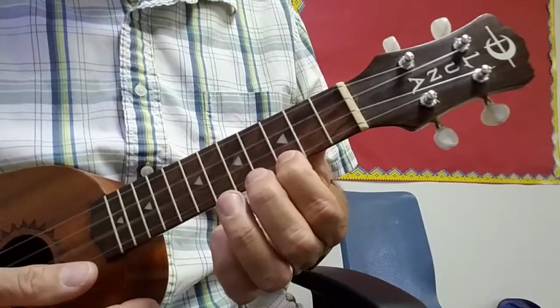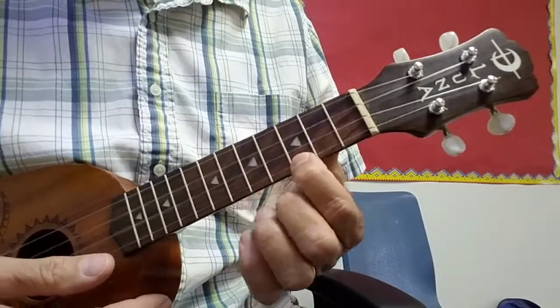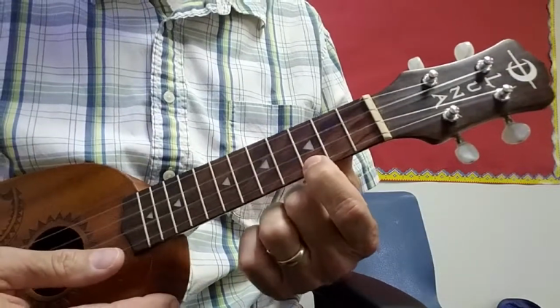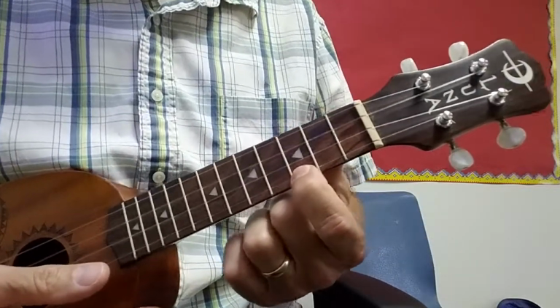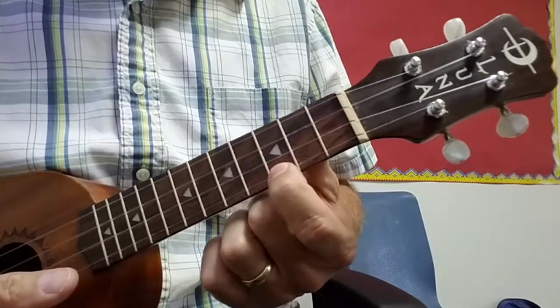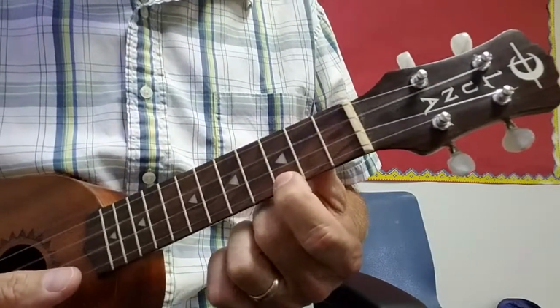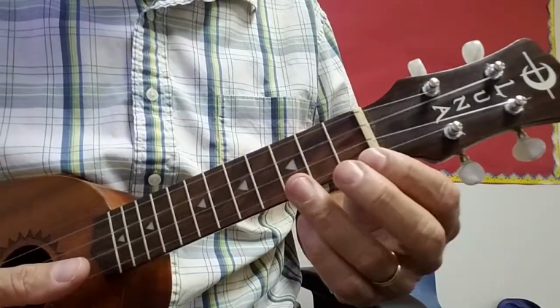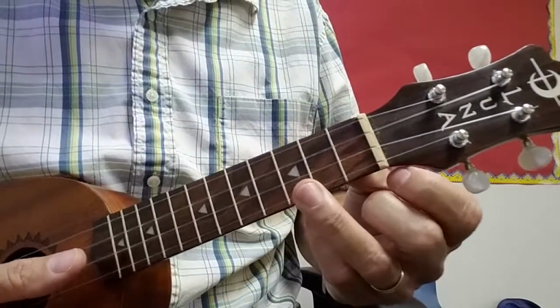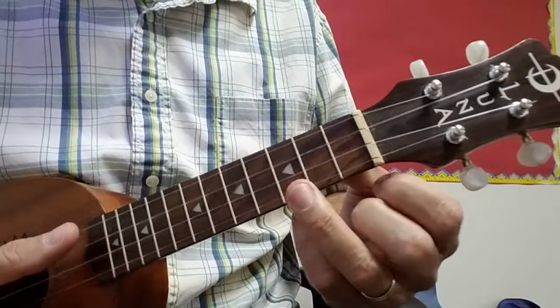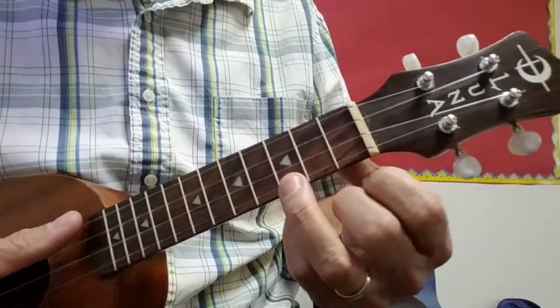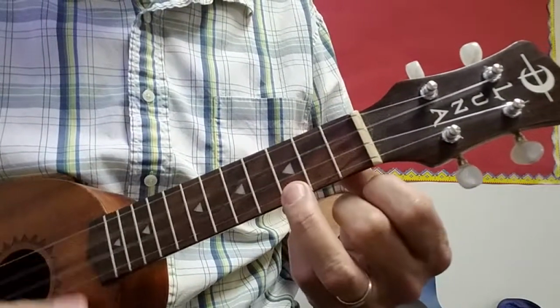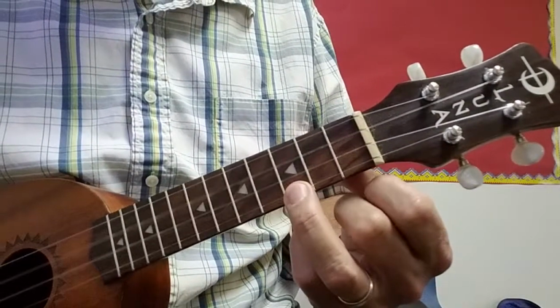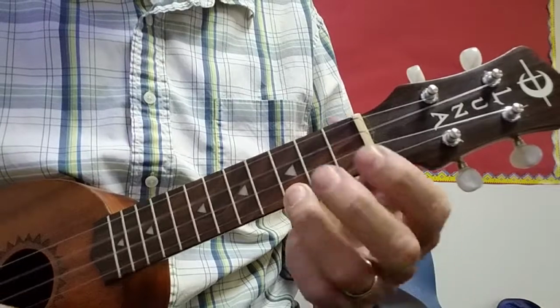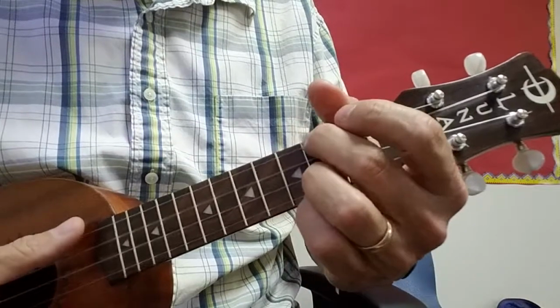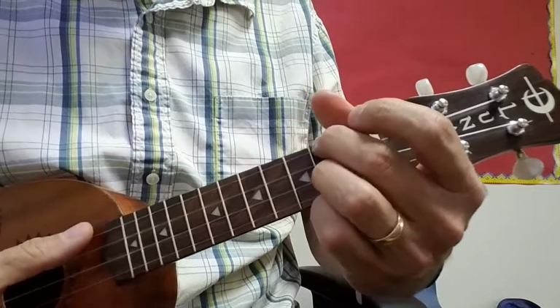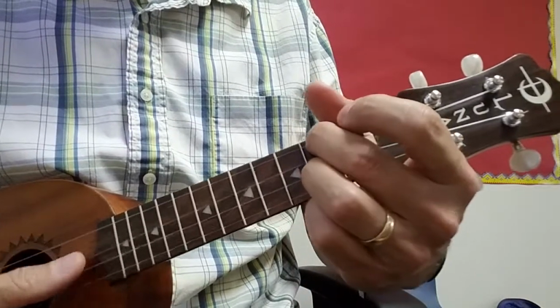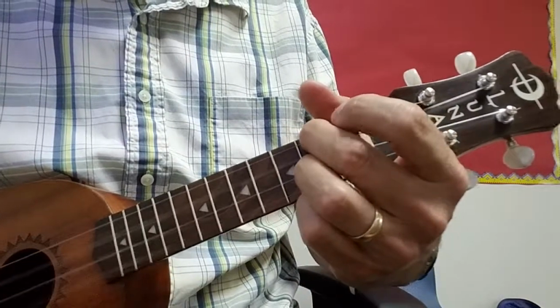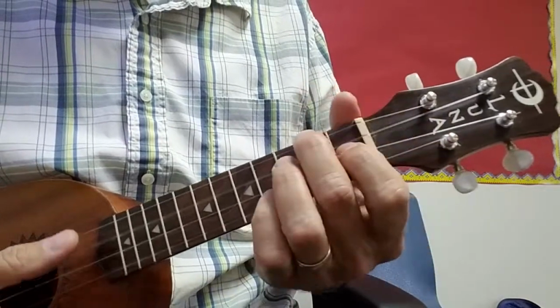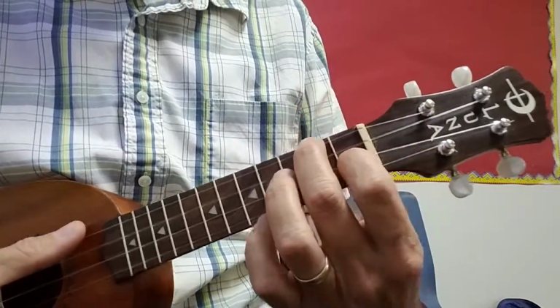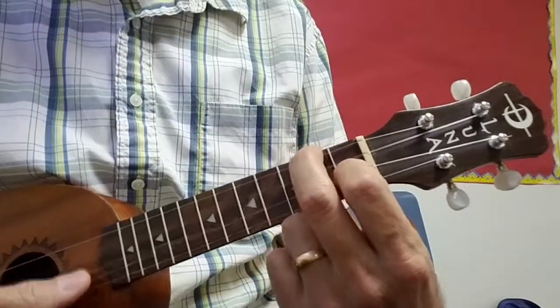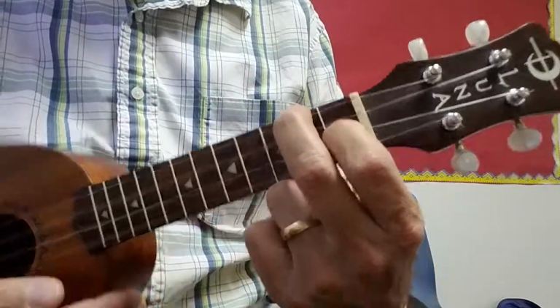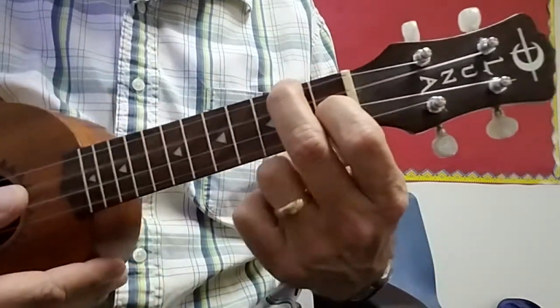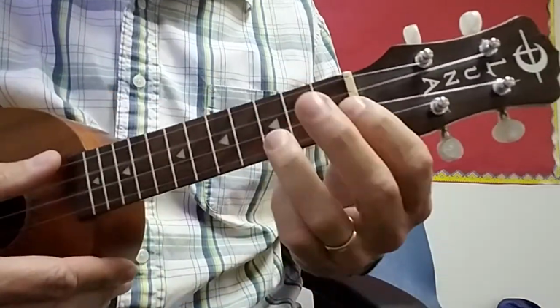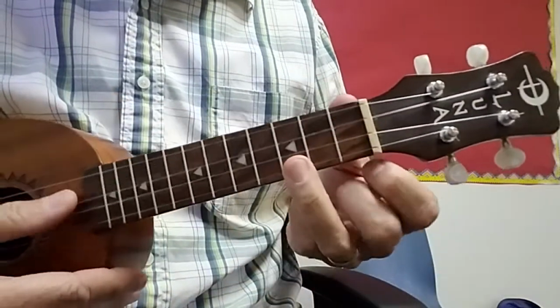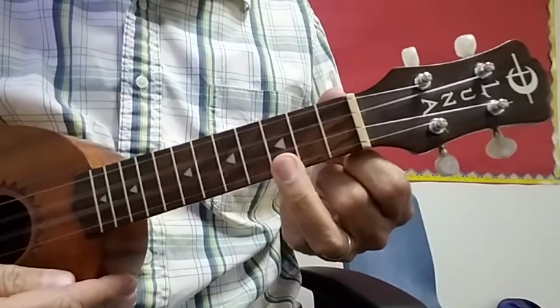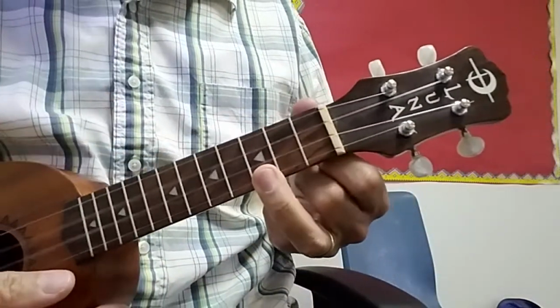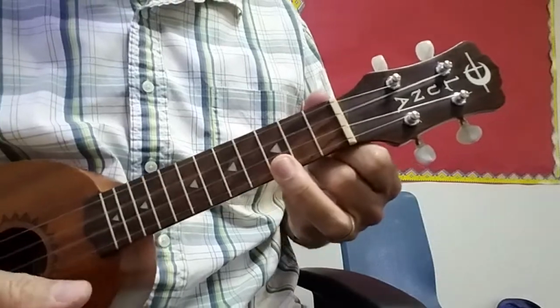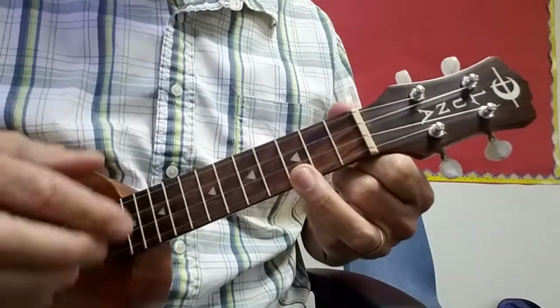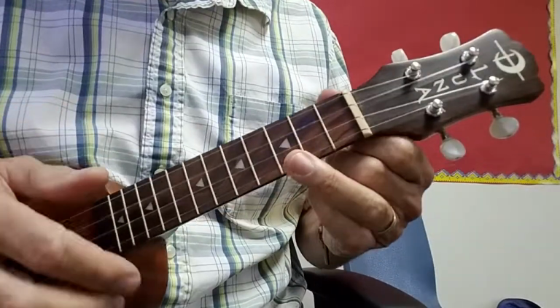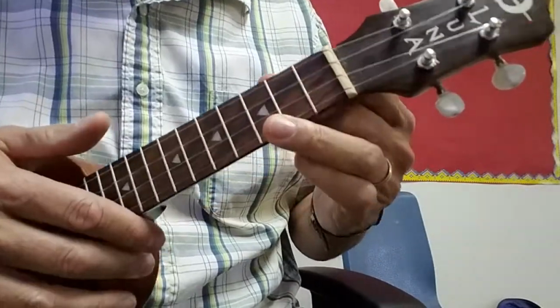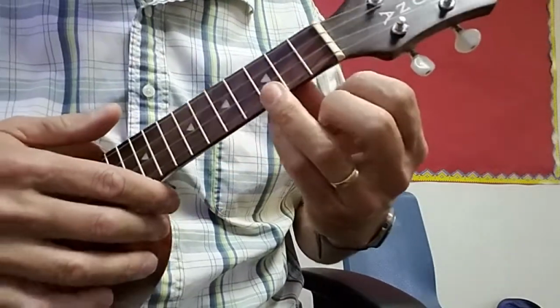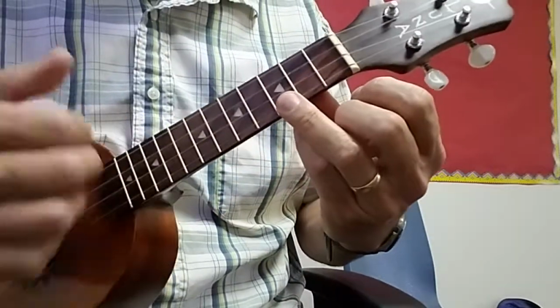A picking part for Eight Days a Week. It goes along with the strumming, which is a C and then a D7 to an F and then to a C. Look those chords up and it just strums along with the island strum.